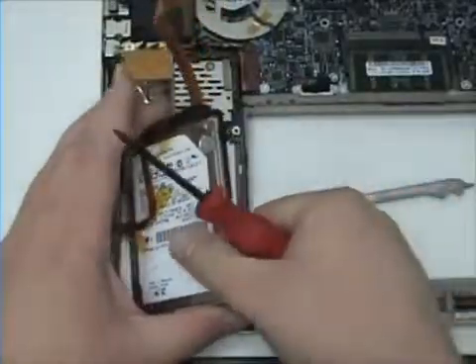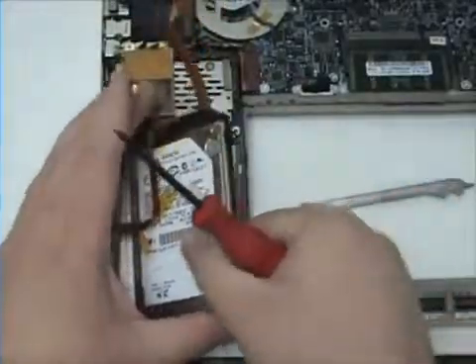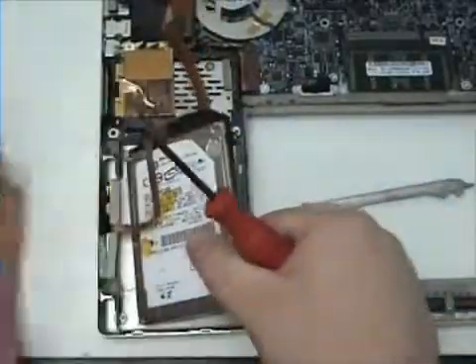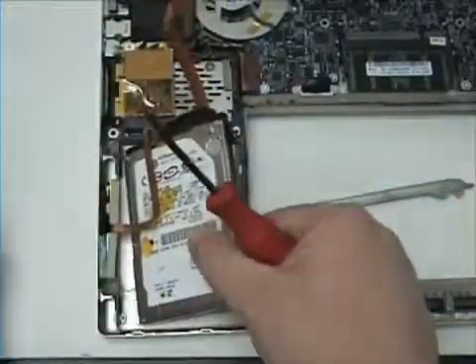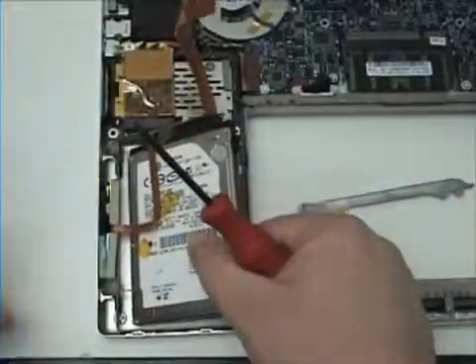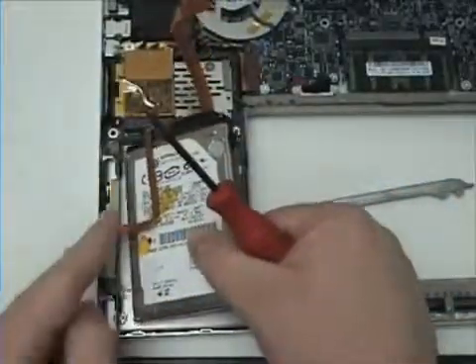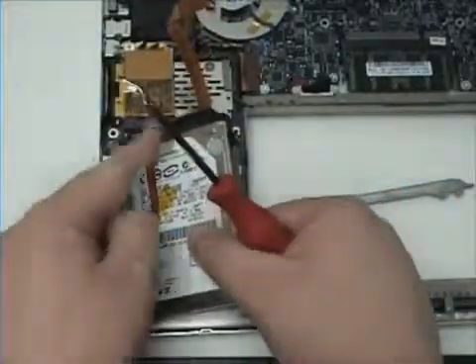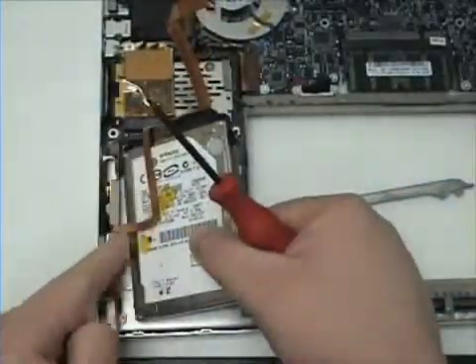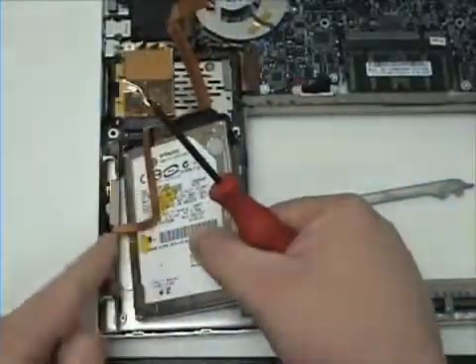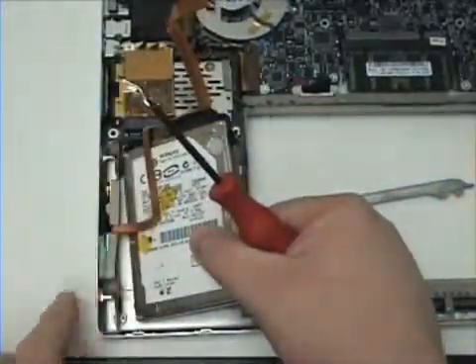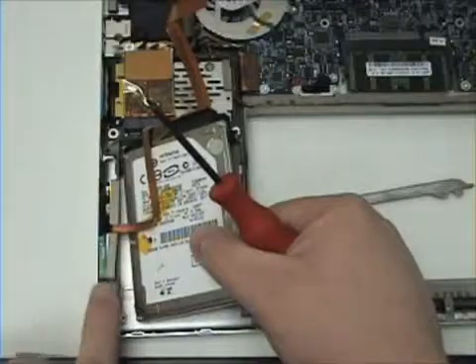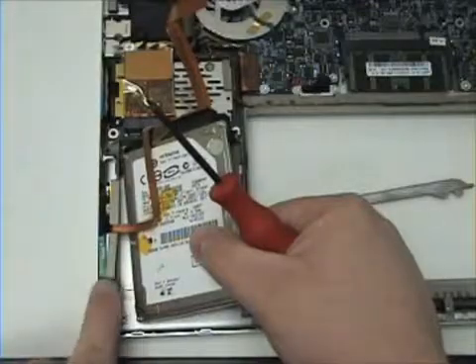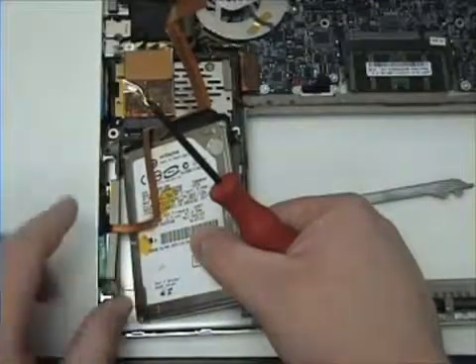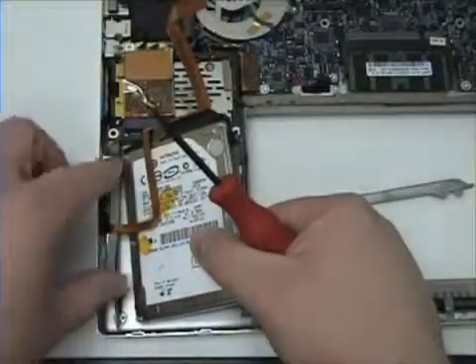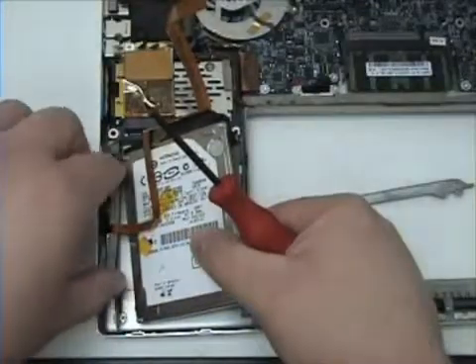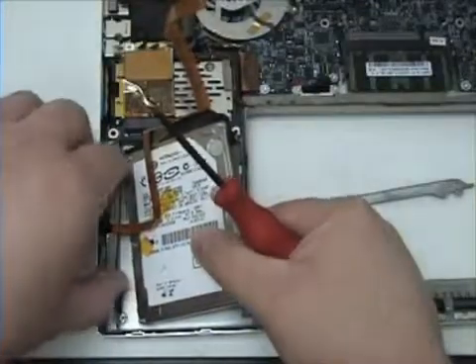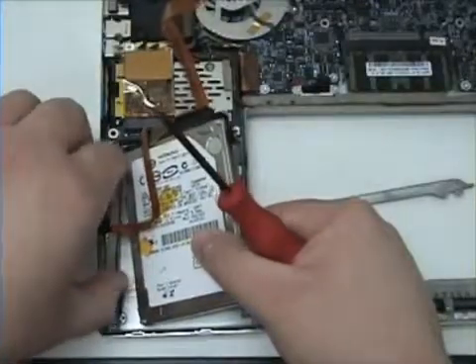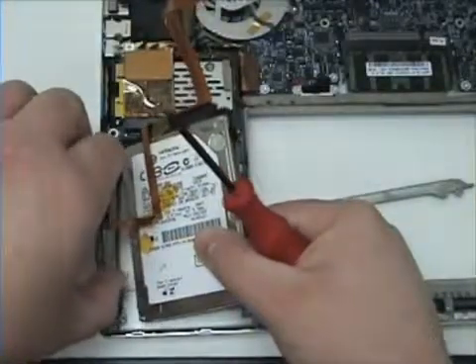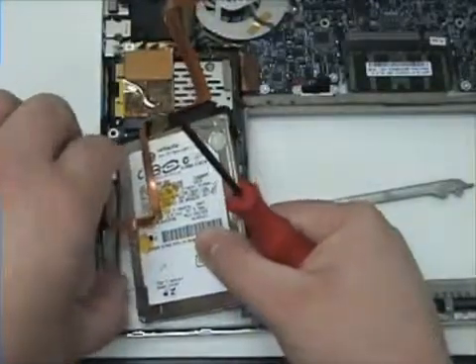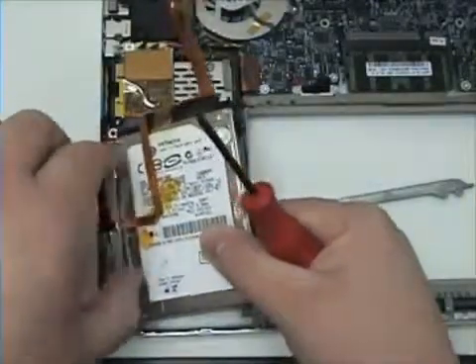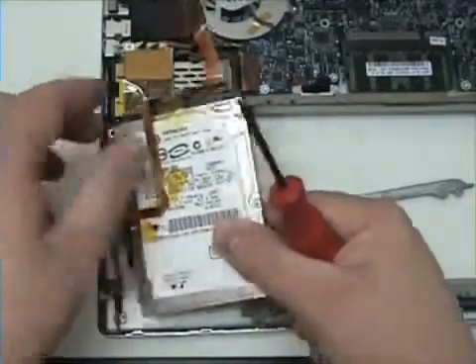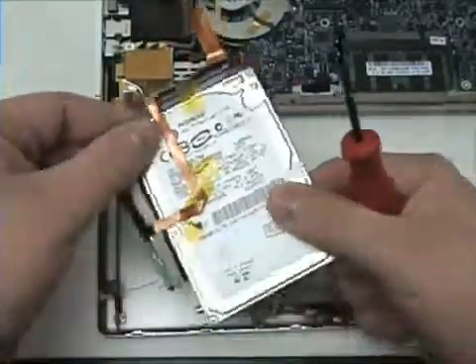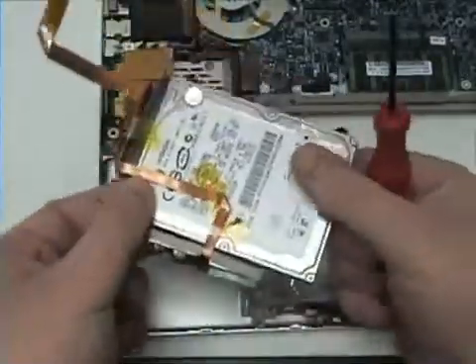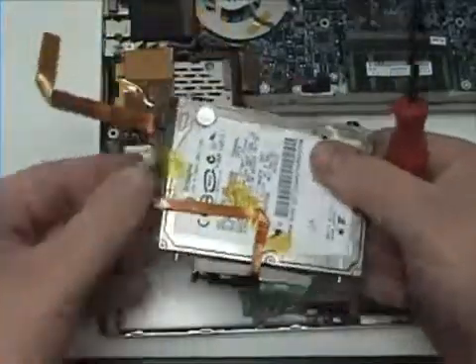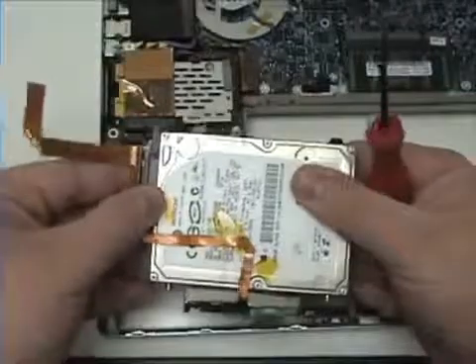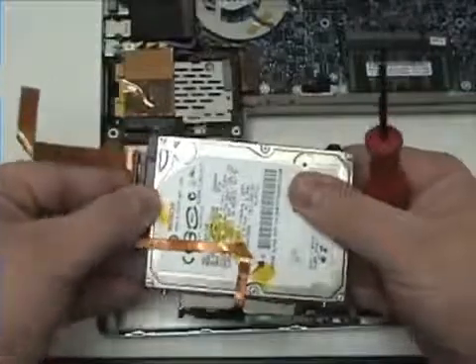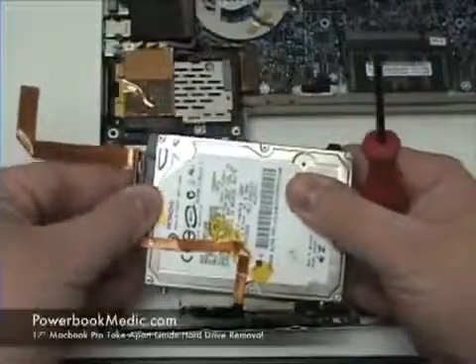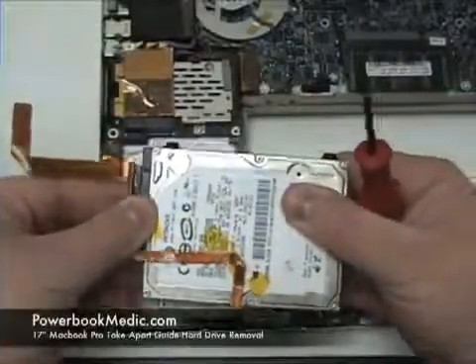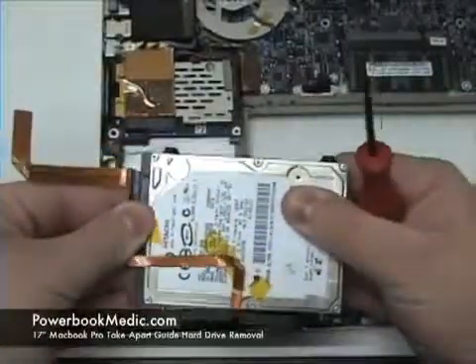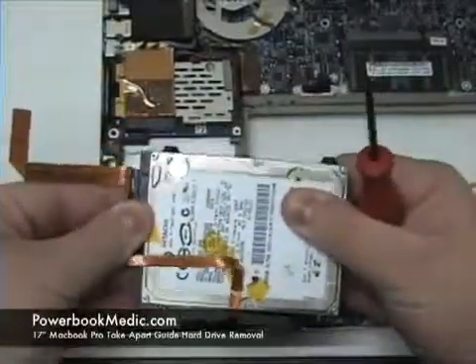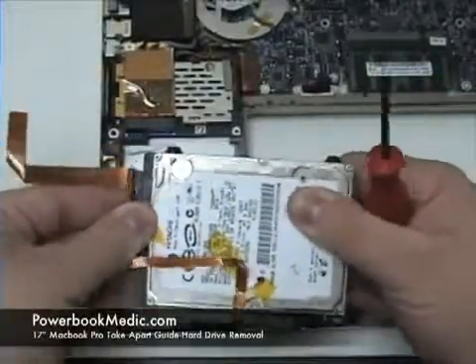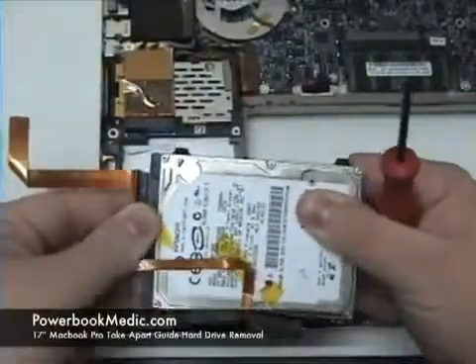You will also notice from the hard drive connection to the Mac itself, you will see the read switch. This should simply lift out, and then remove the hard drive connector from the hard drive. This should just wiggle free and snap off.